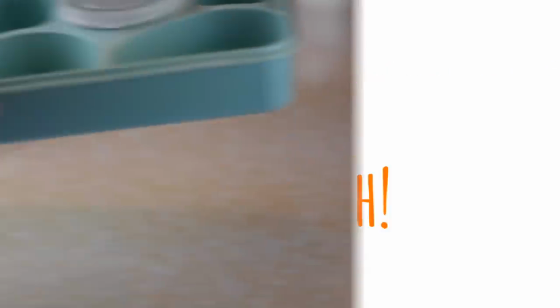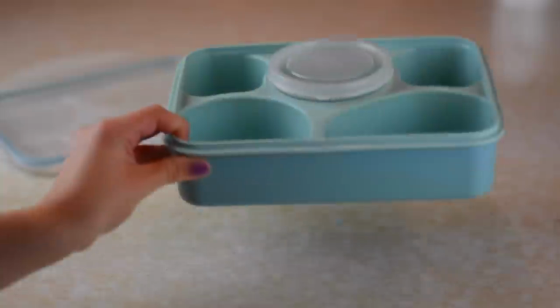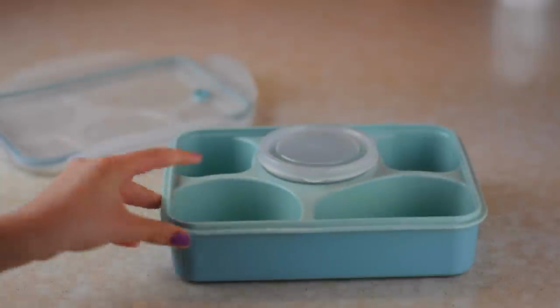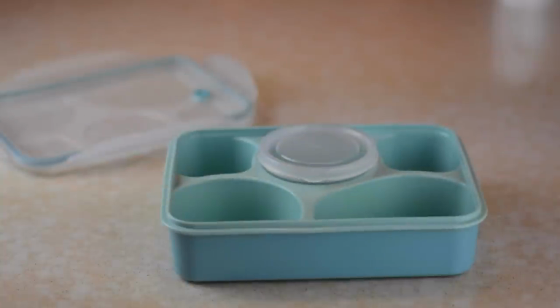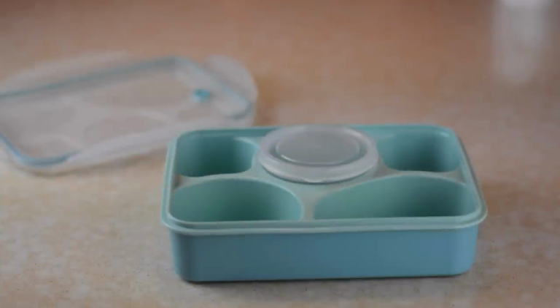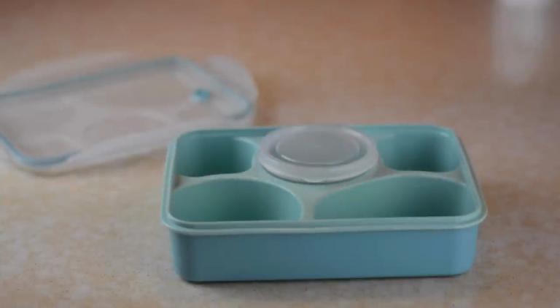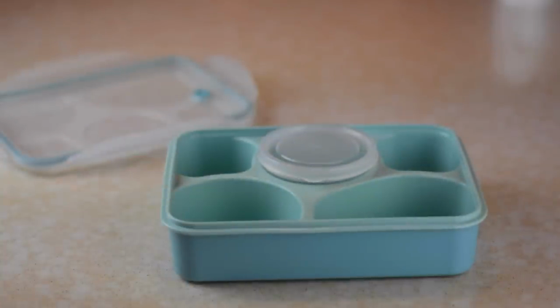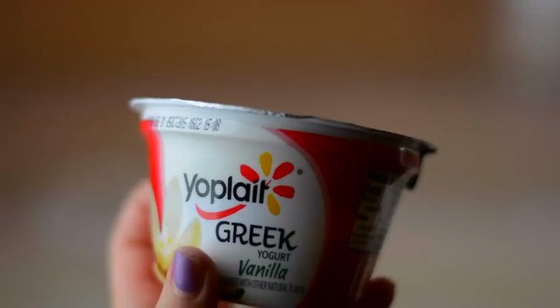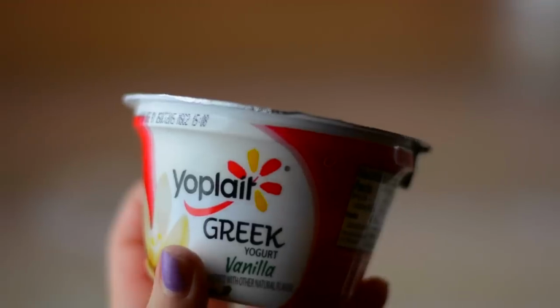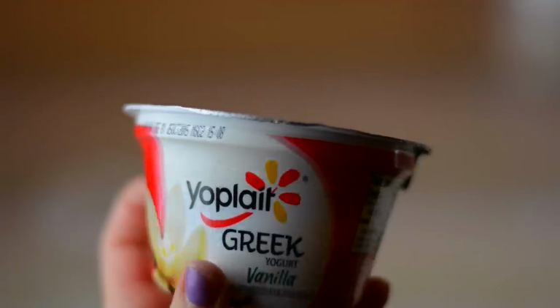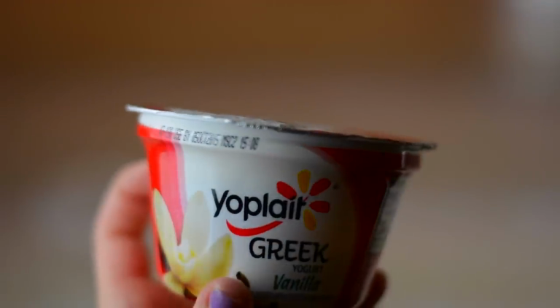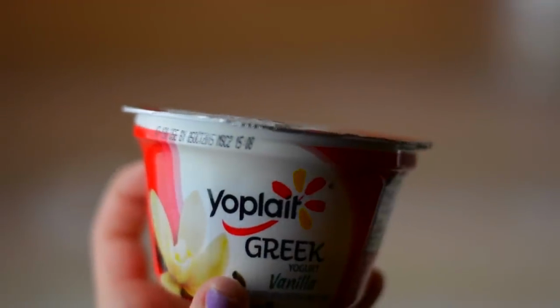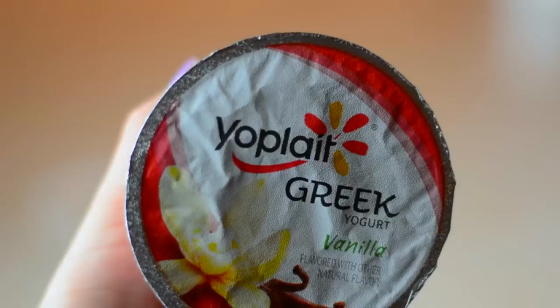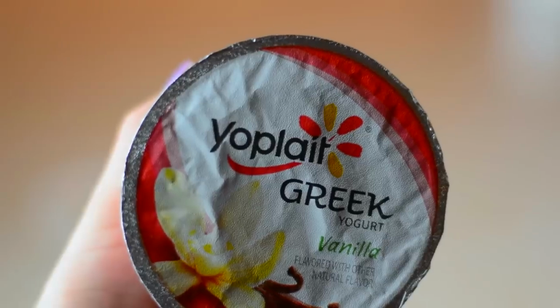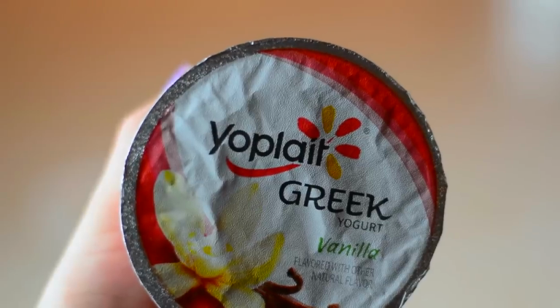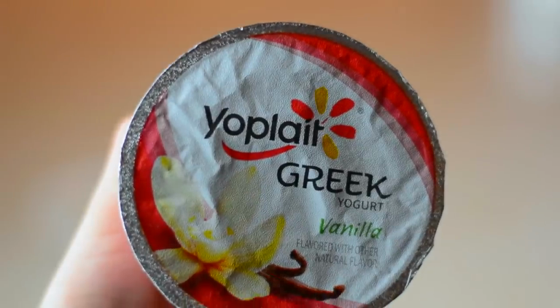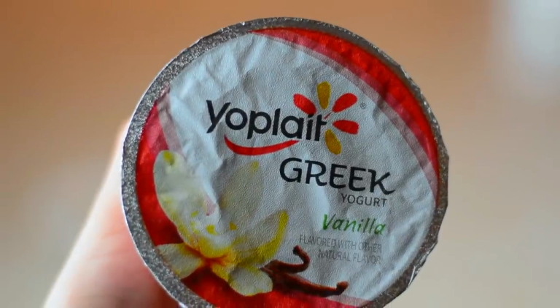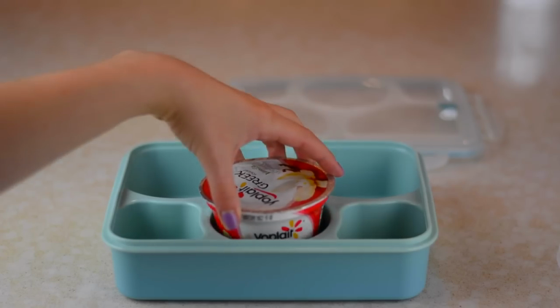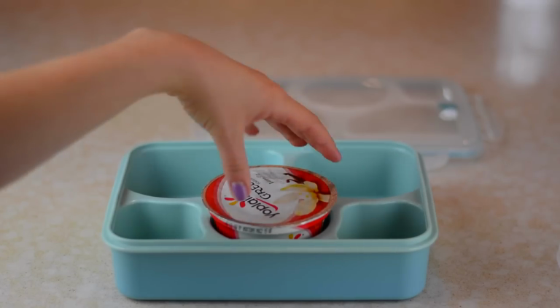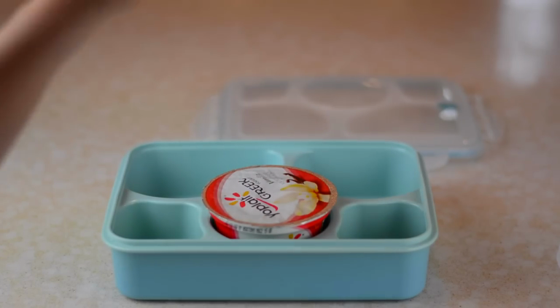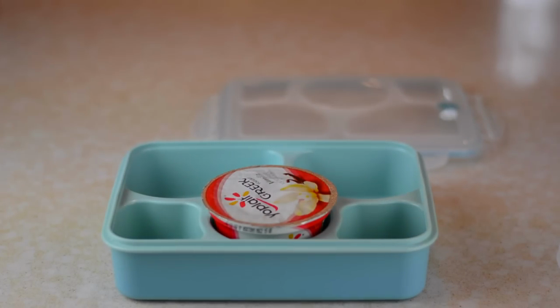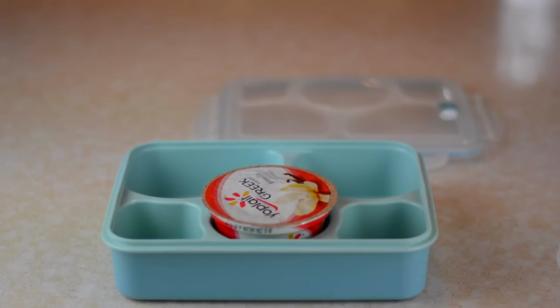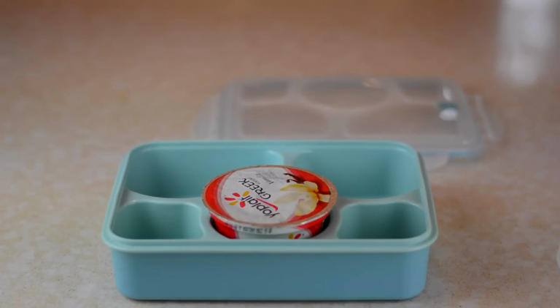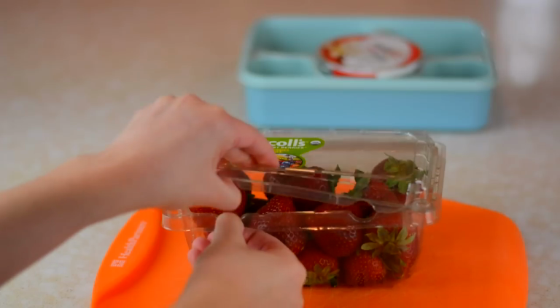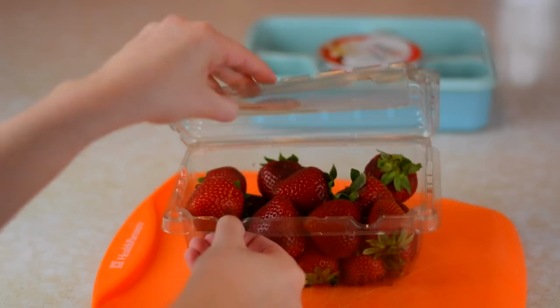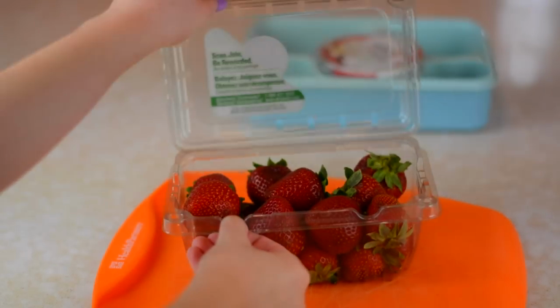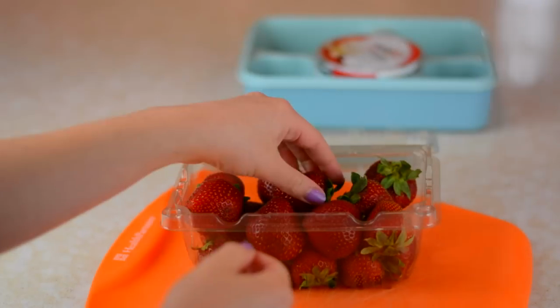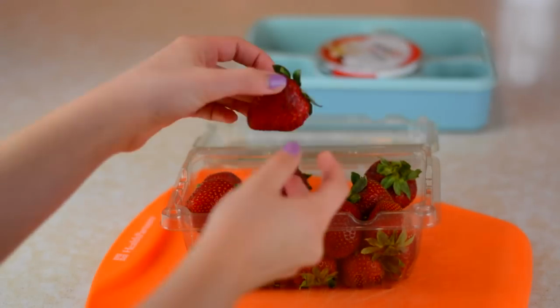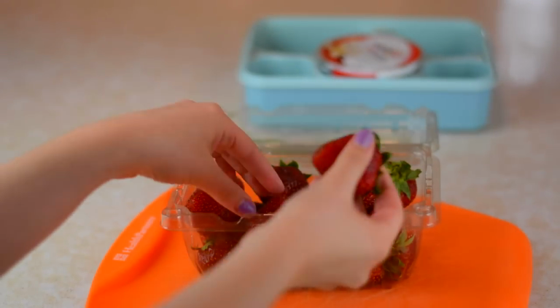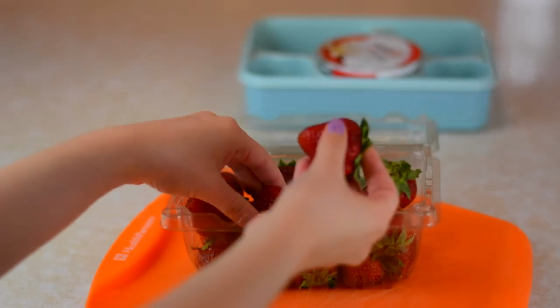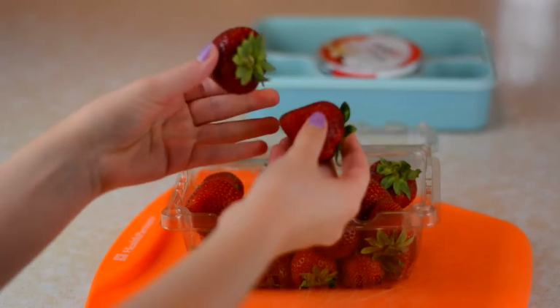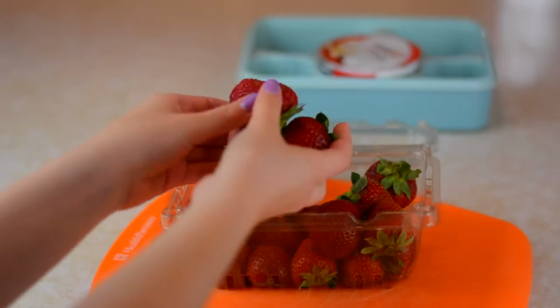I don't know about you guys, but I really love breakfast. So I'm going to show you guys this idea, which is breakfast for lunch. First, what you're going to need is just some yogurt, and I just put it right in this little container from Amazon, which I seriously love, and I will link it down below.